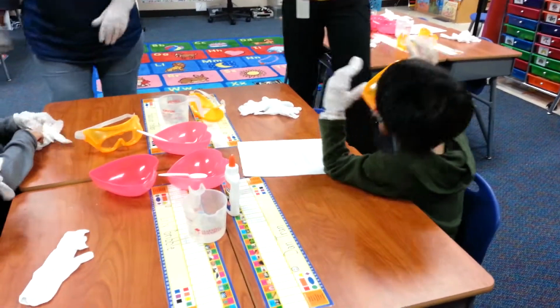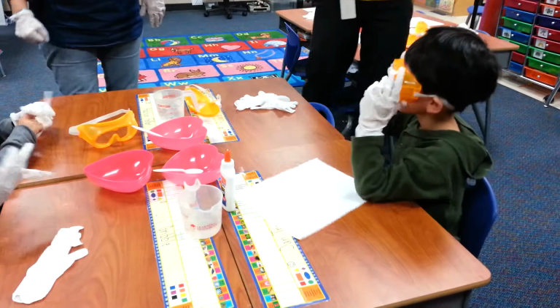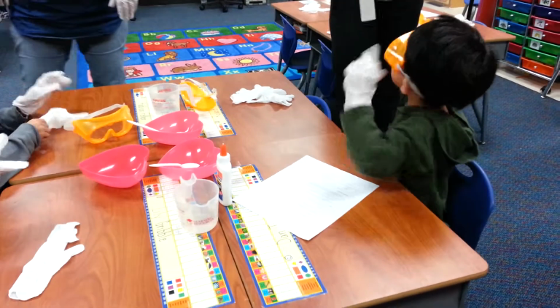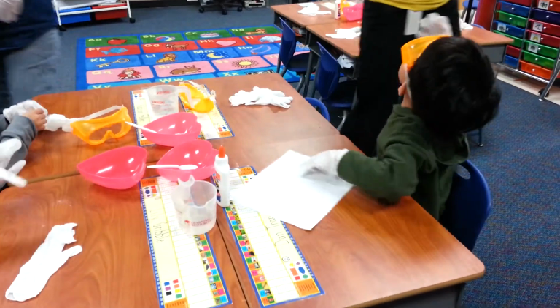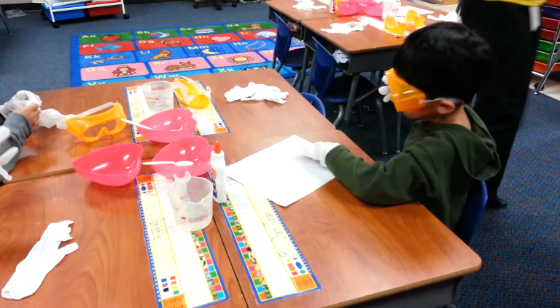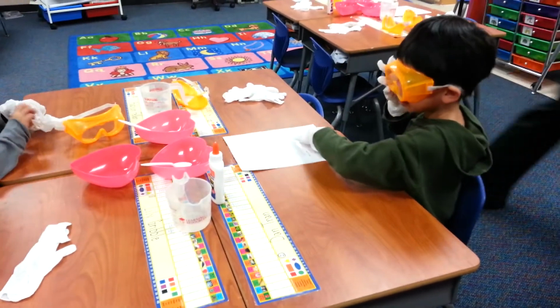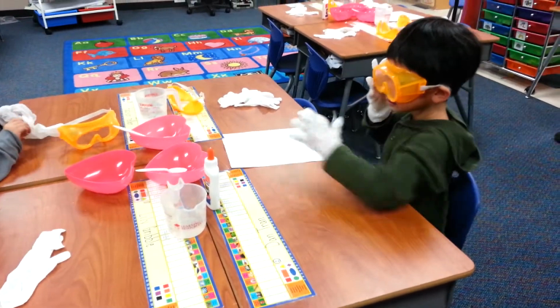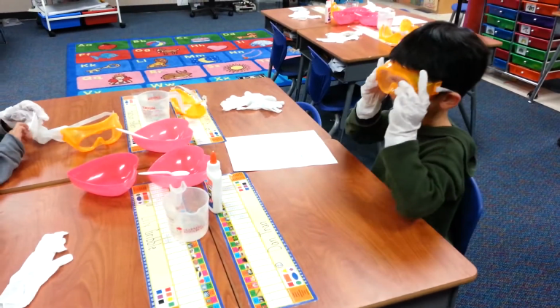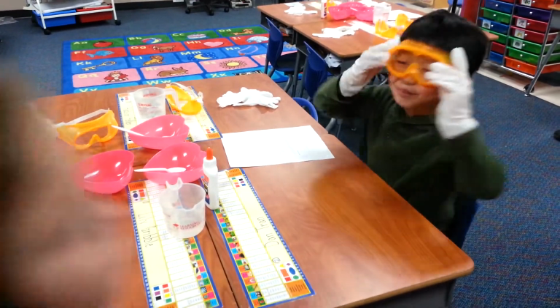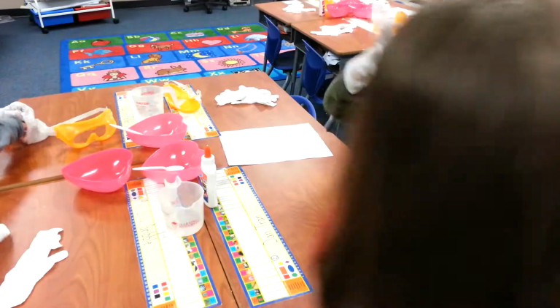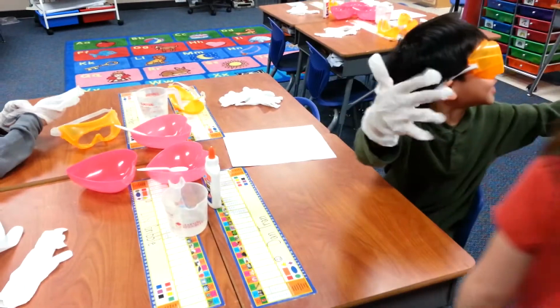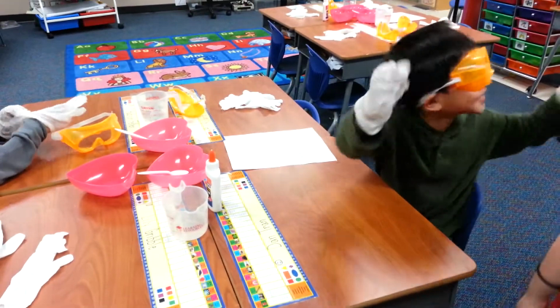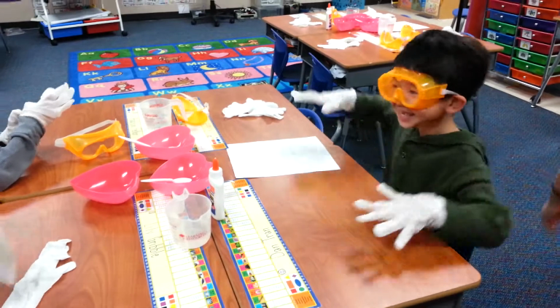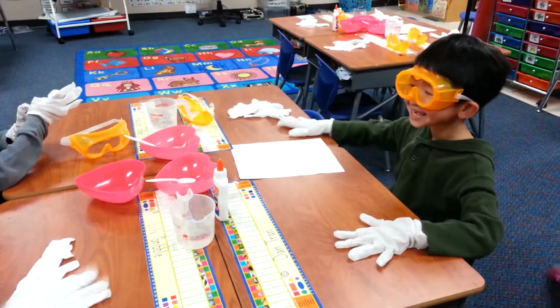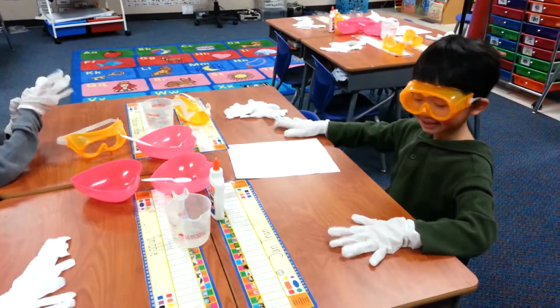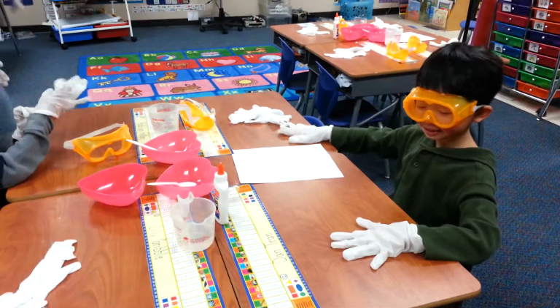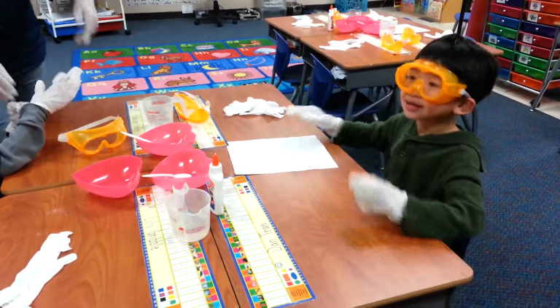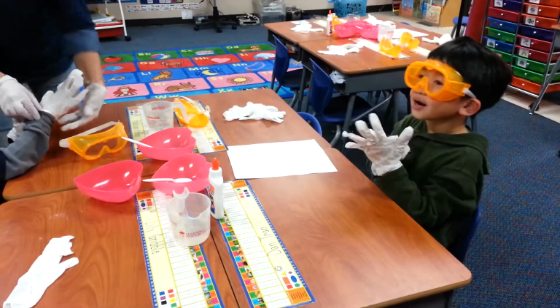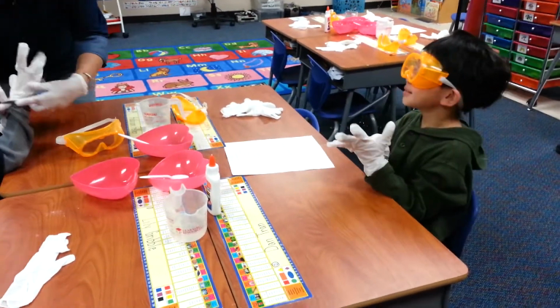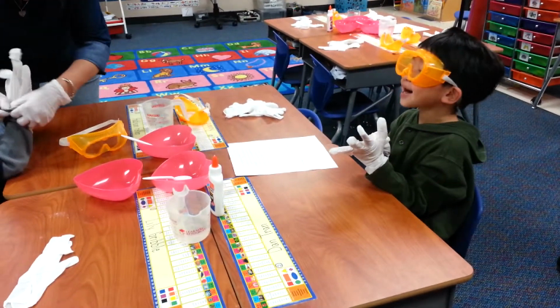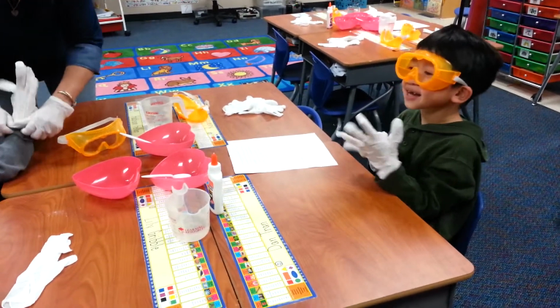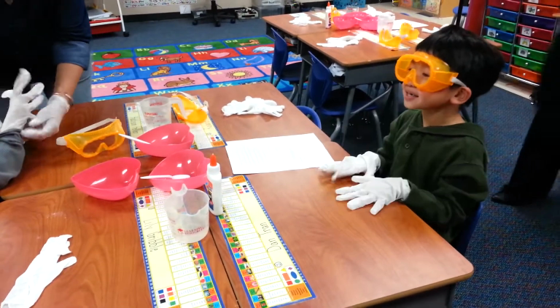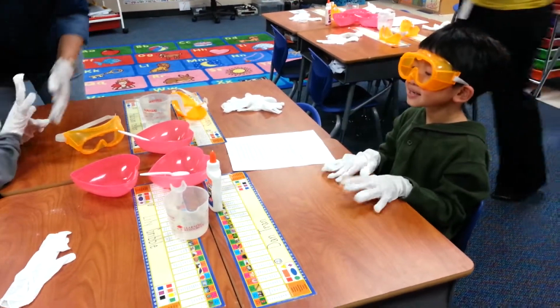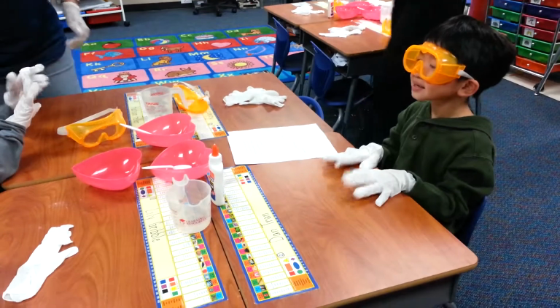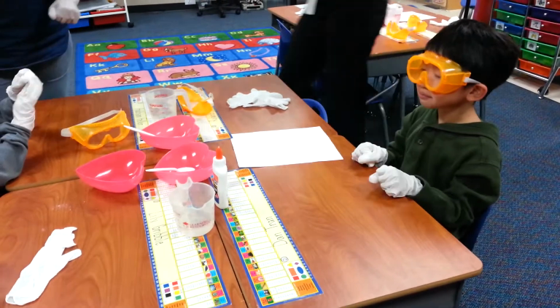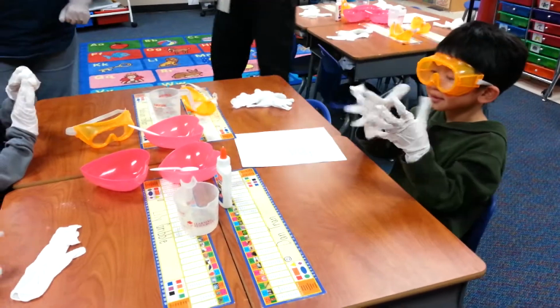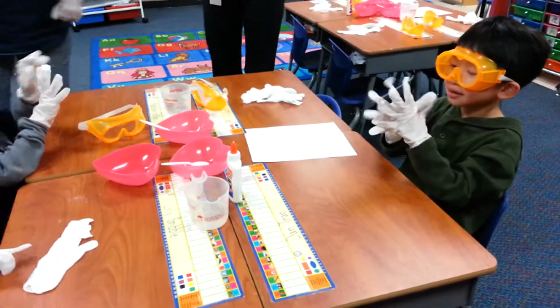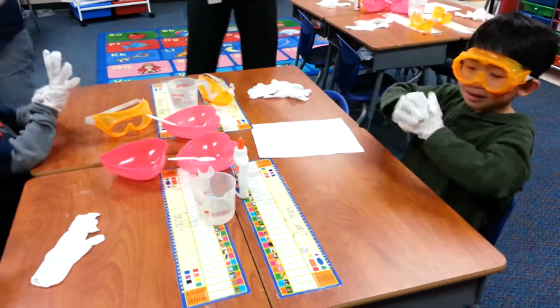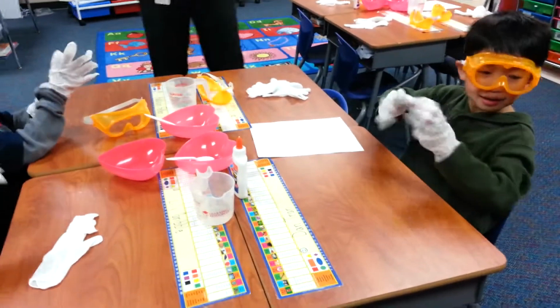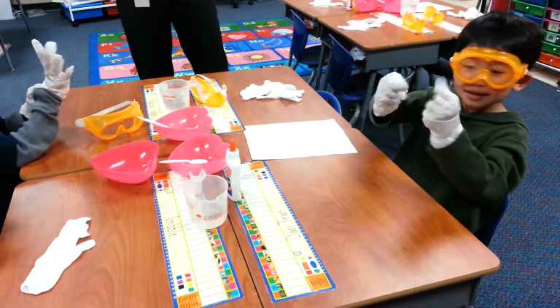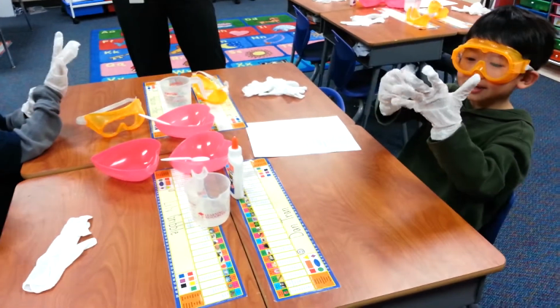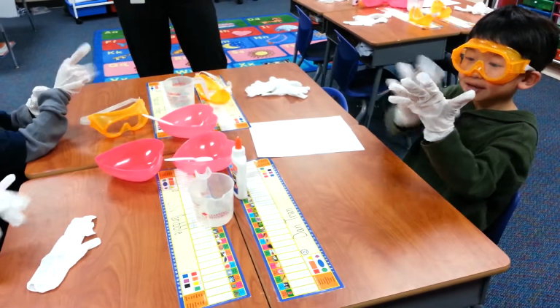I'm going to go check Cadence. You can go over there, Cadence. I'm a mad scientist. We're all scientists, aren't we? I said mad. Be a nice one. I told him we're going to be mad.